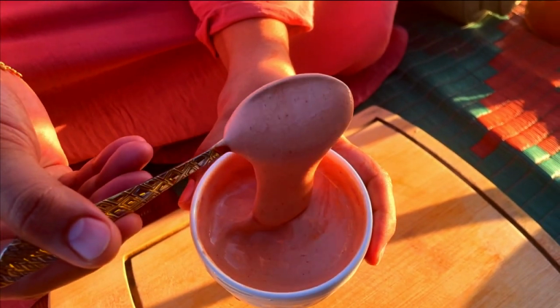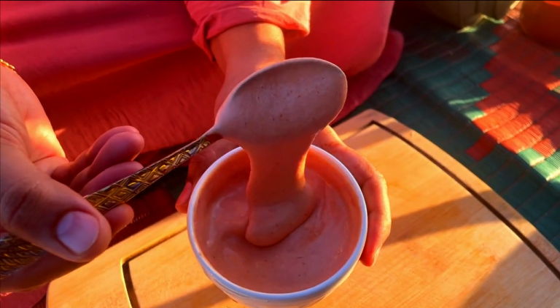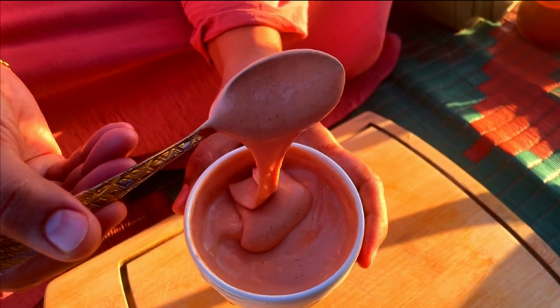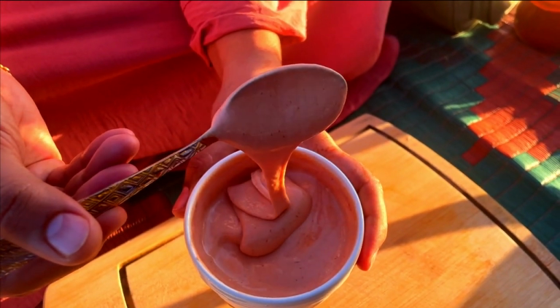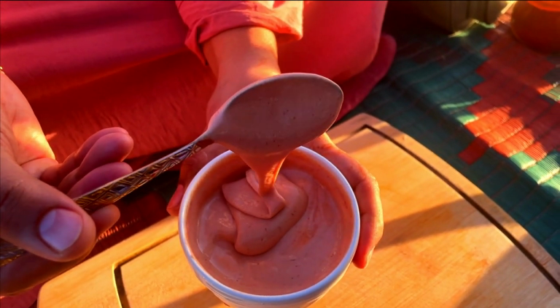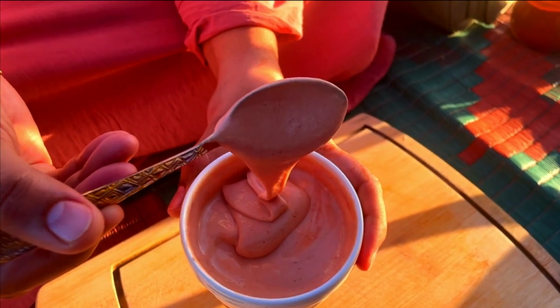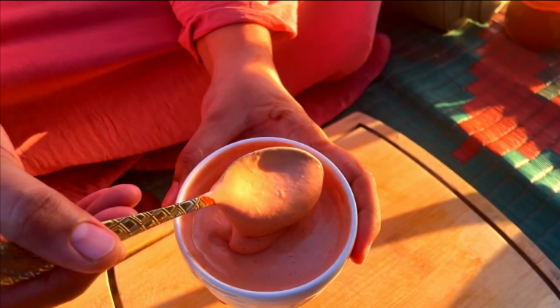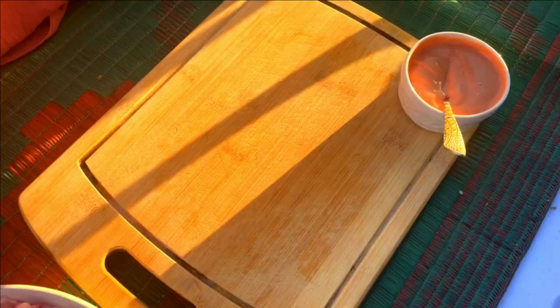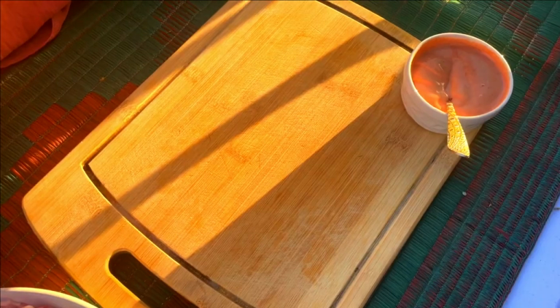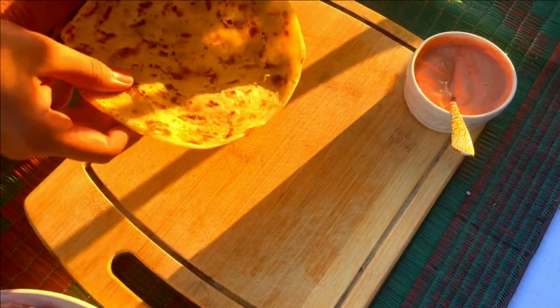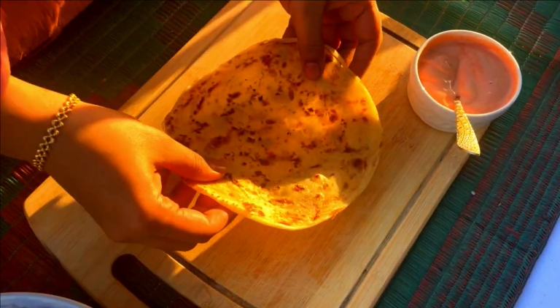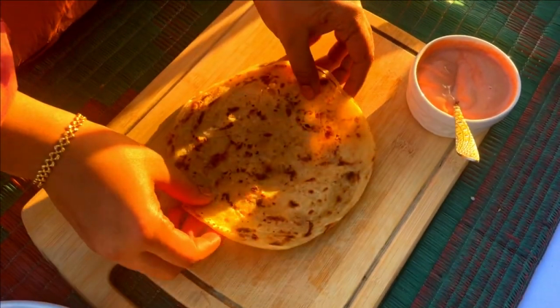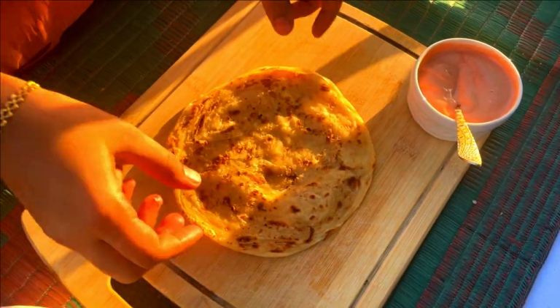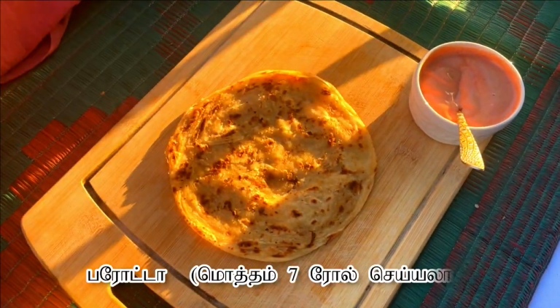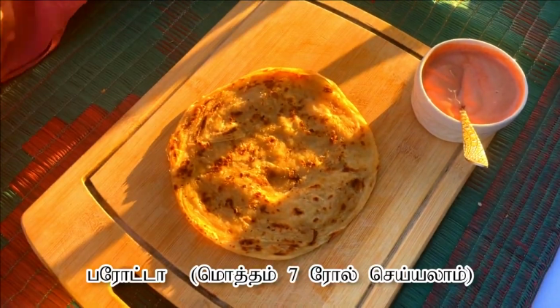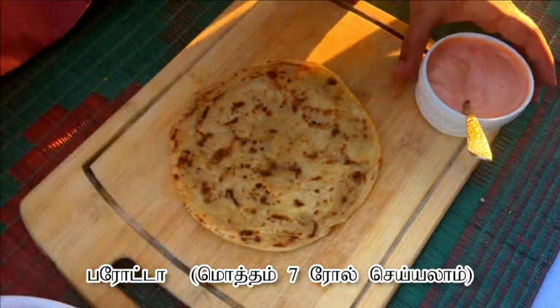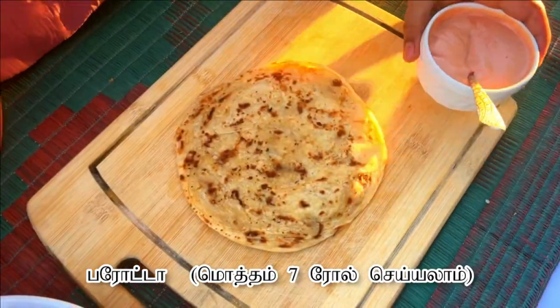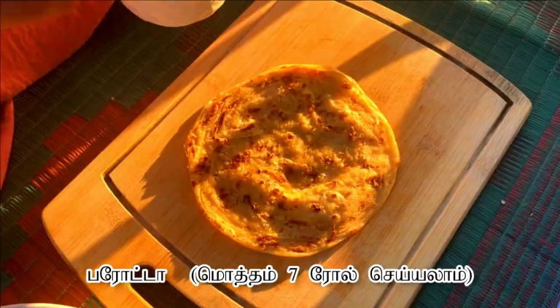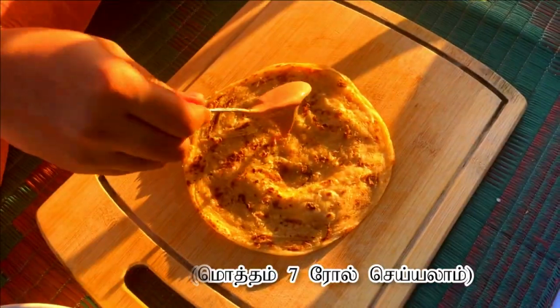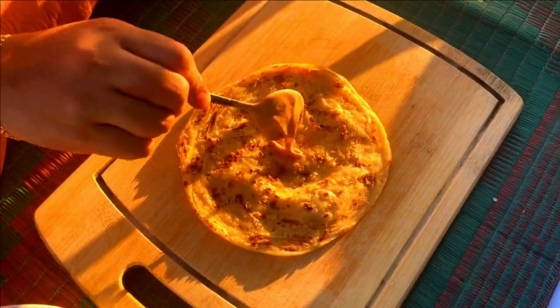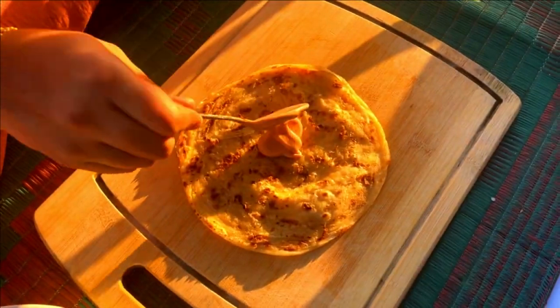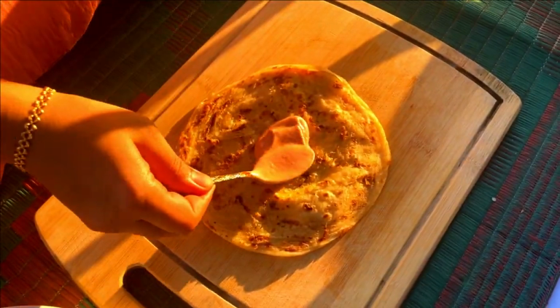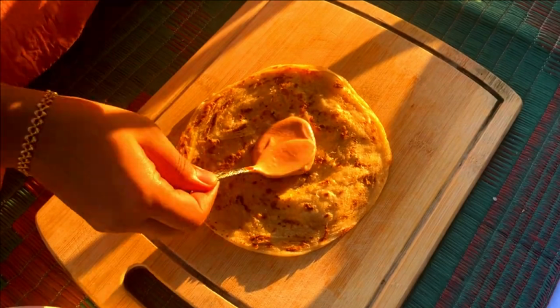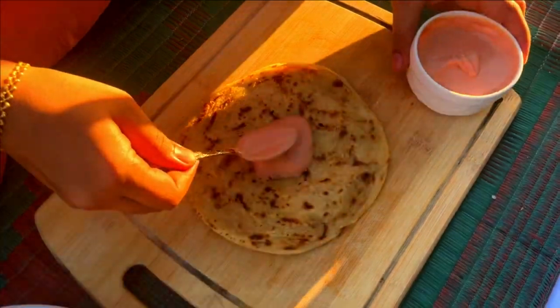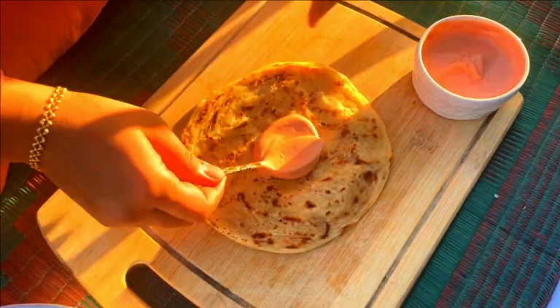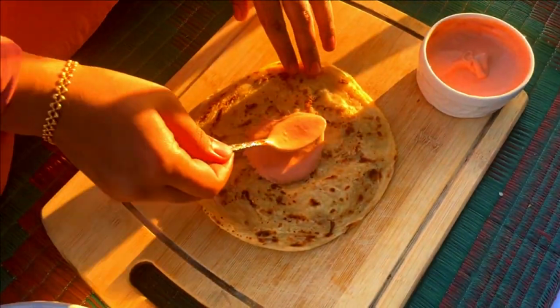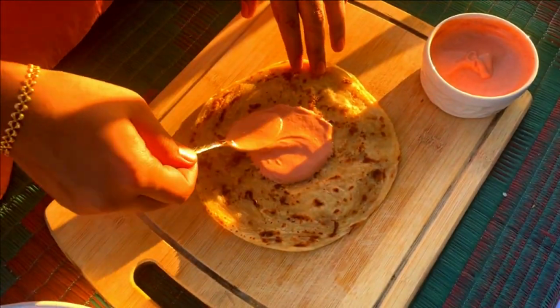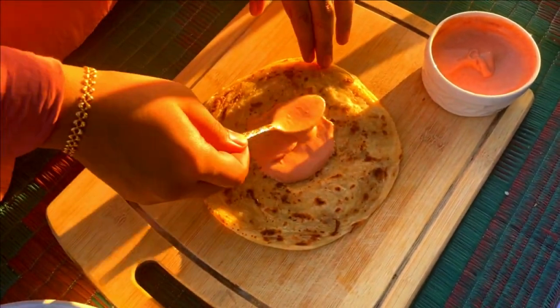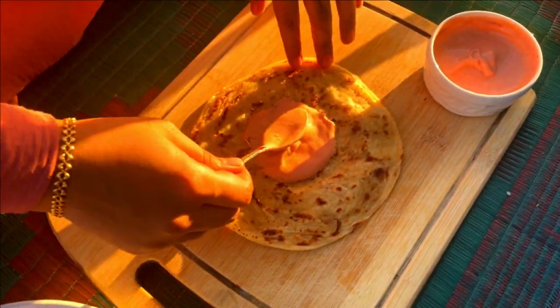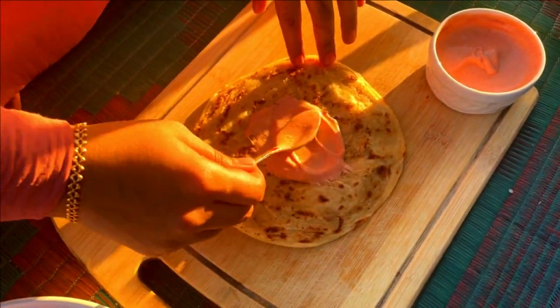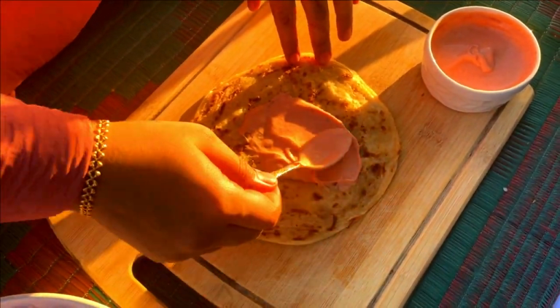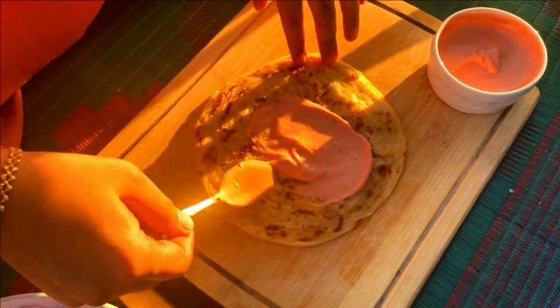Next, let's assemble the chicken parota. First, place the parota on a flat surface, add a spoonful of the prepared mayo sauce and spread it all over the parota.